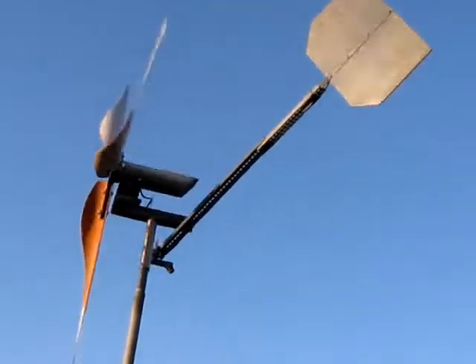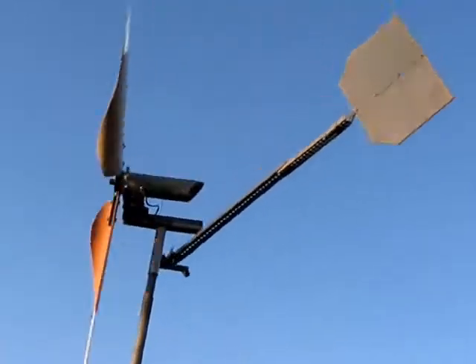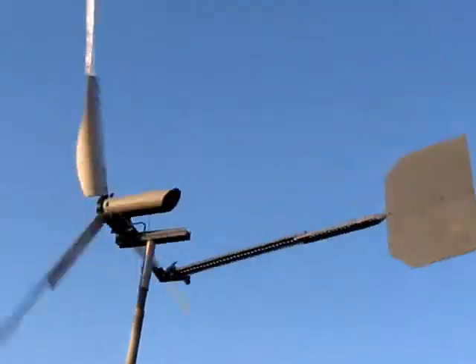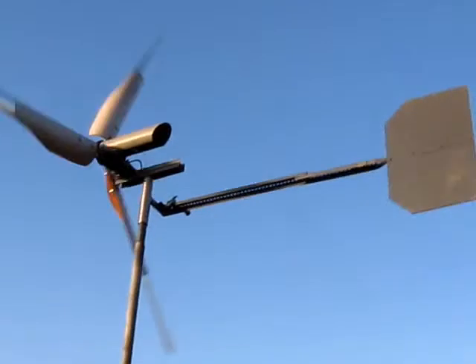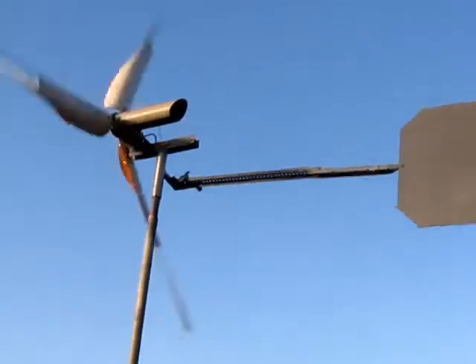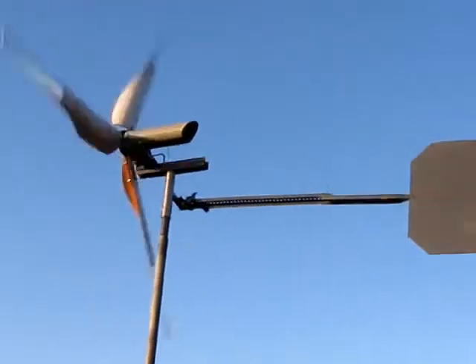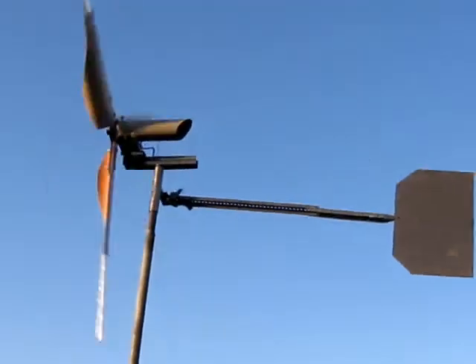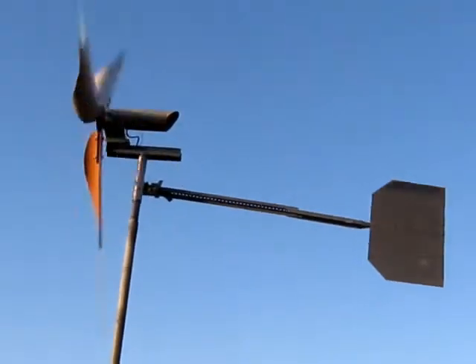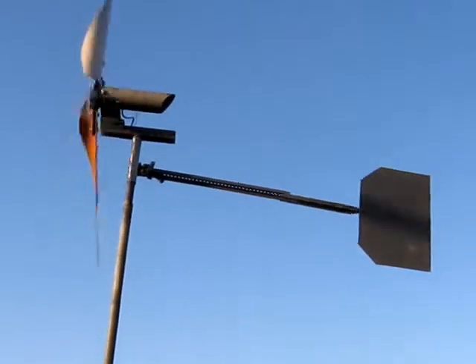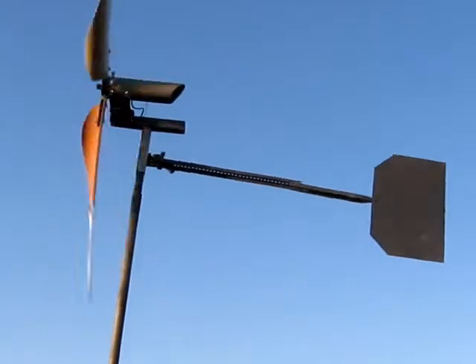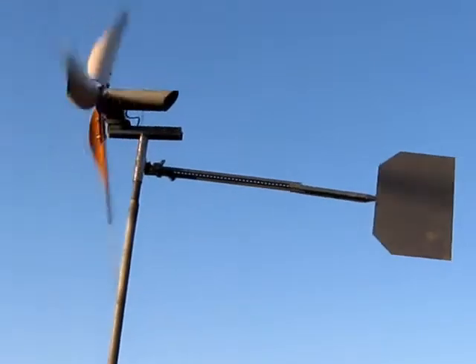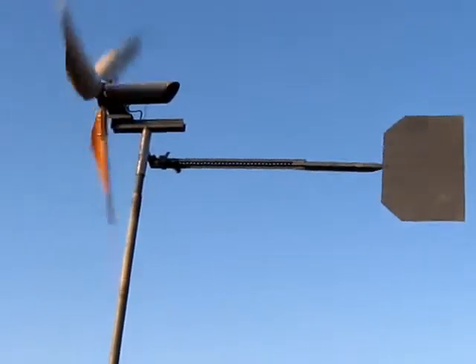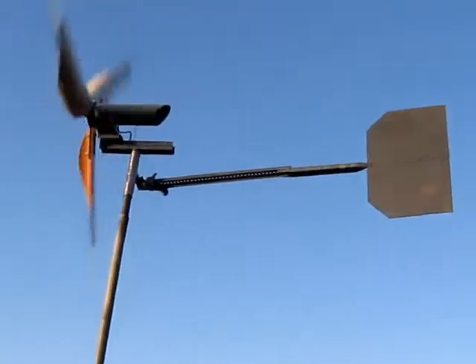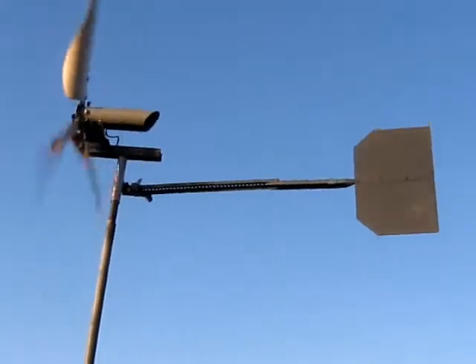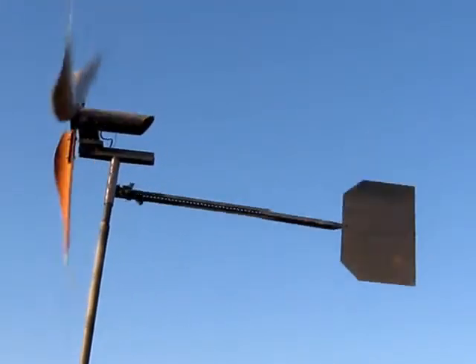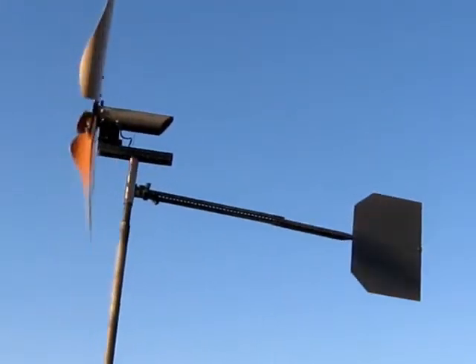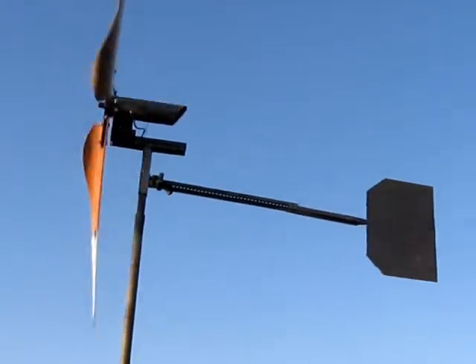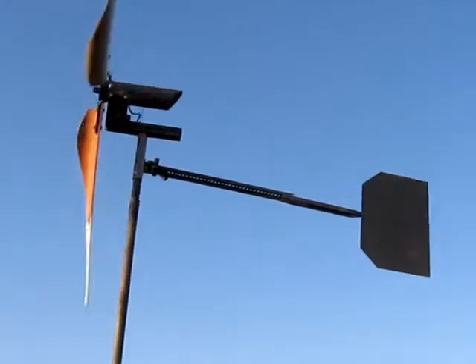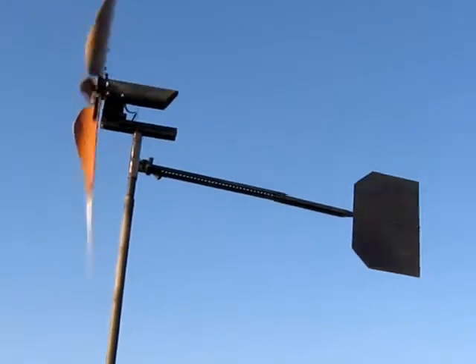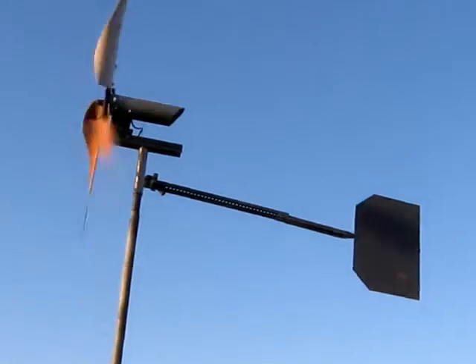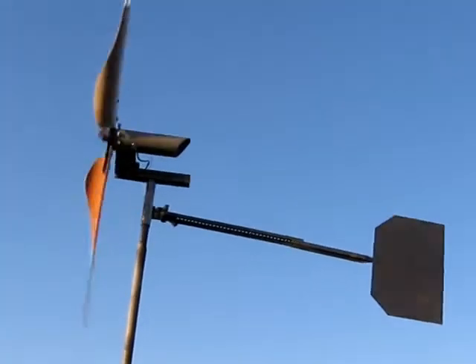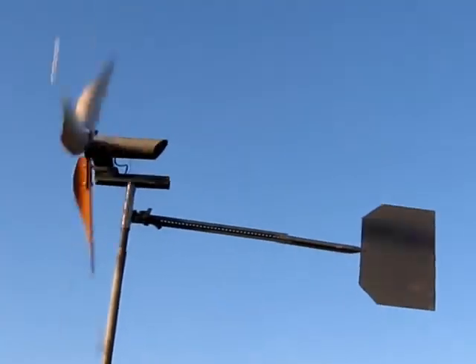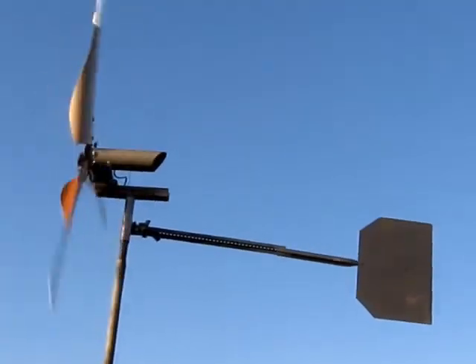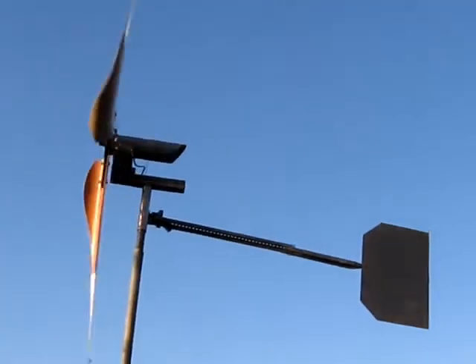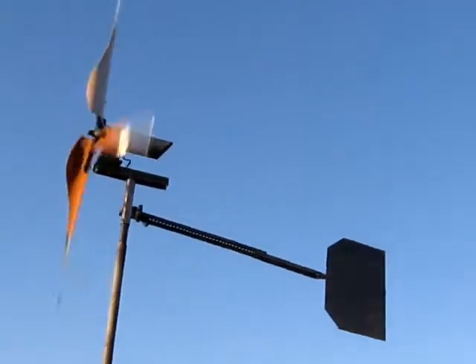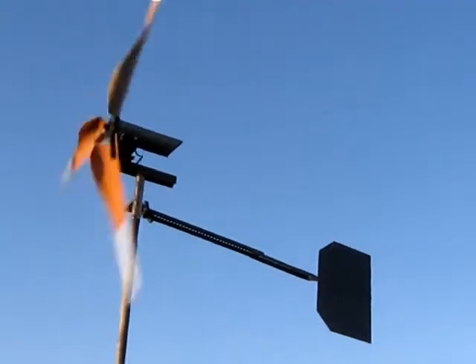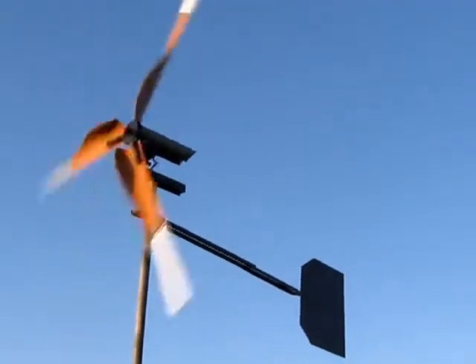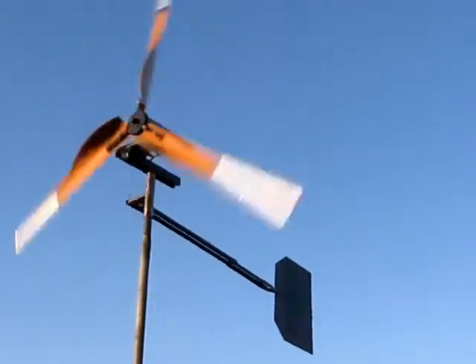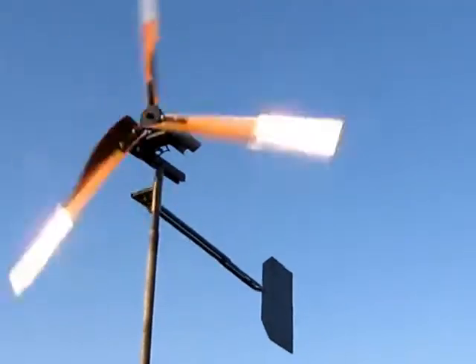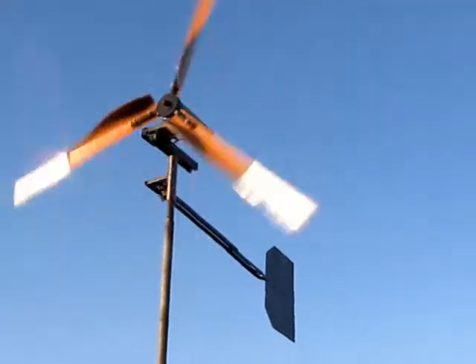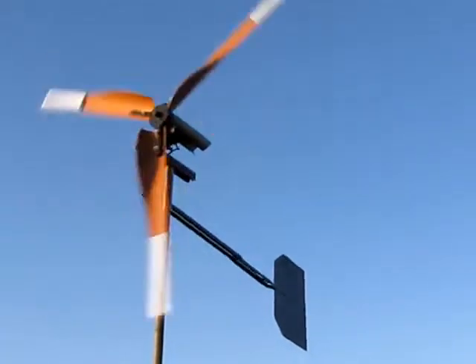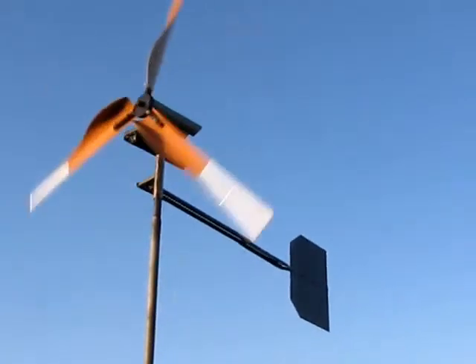I'm just putting out 6, 7, 8, 10 volts. It's quite quick, rather comprising the peak wind, which seems to be the best velocity all round really.